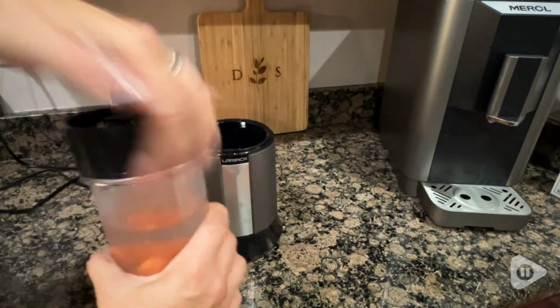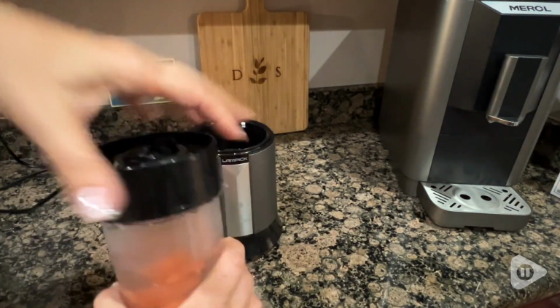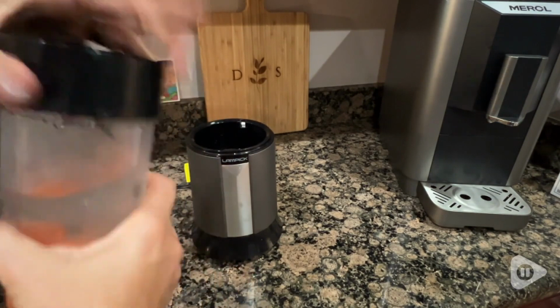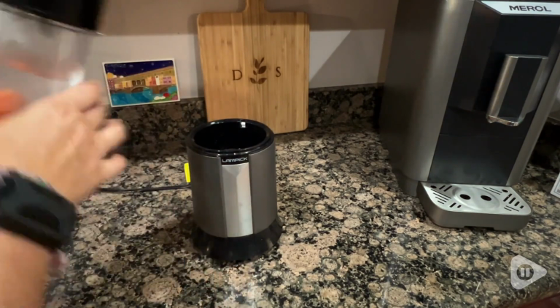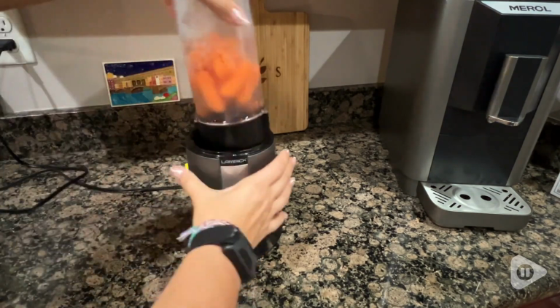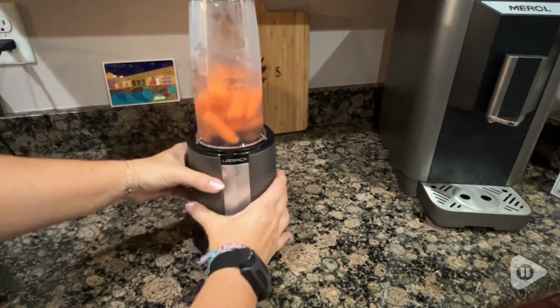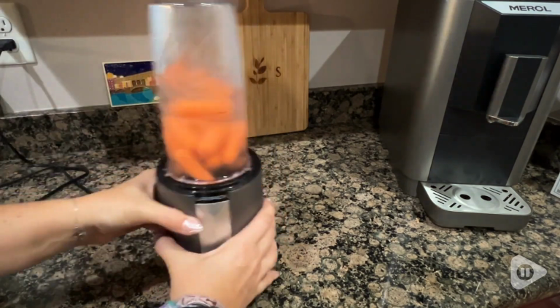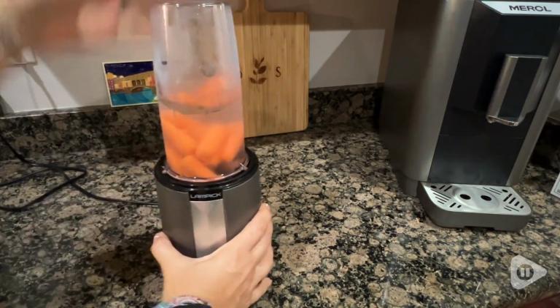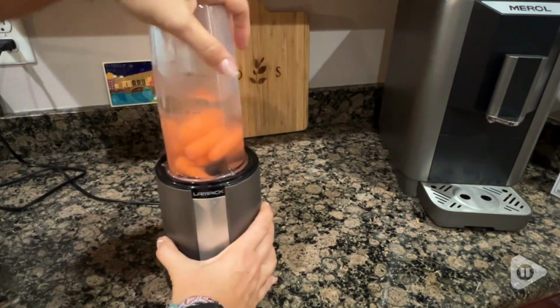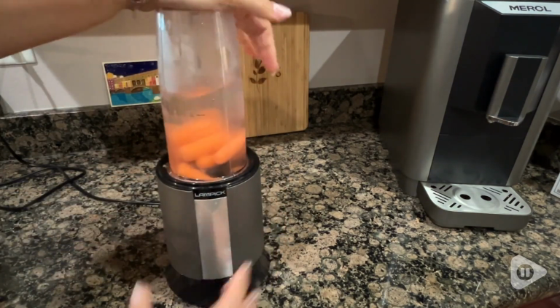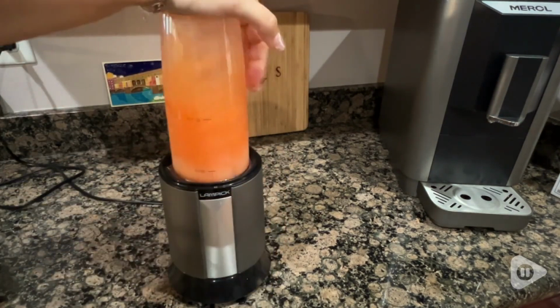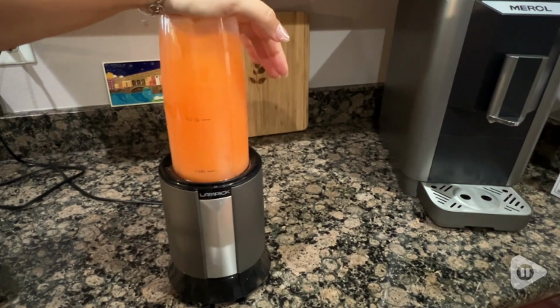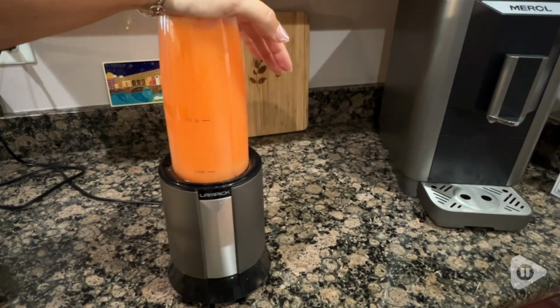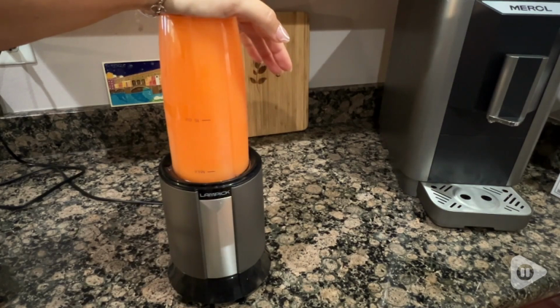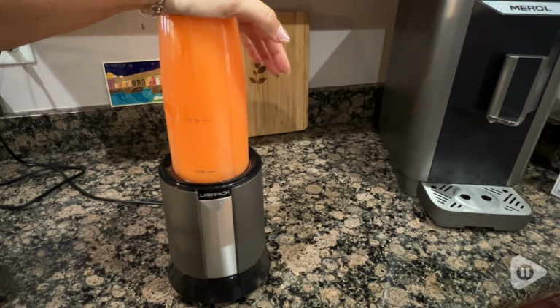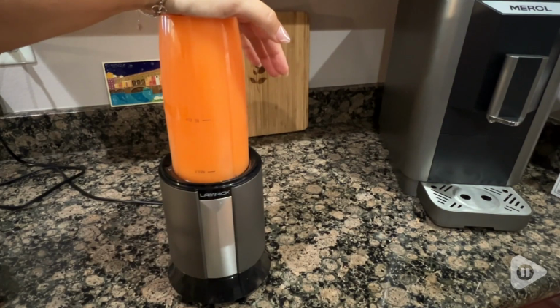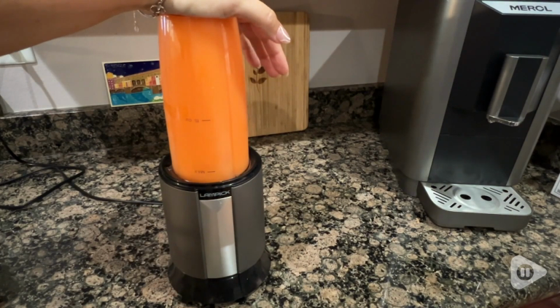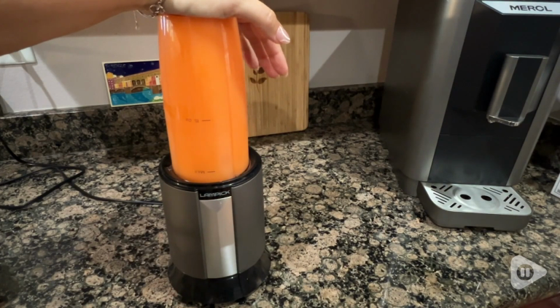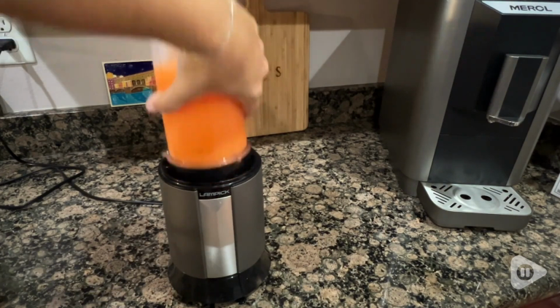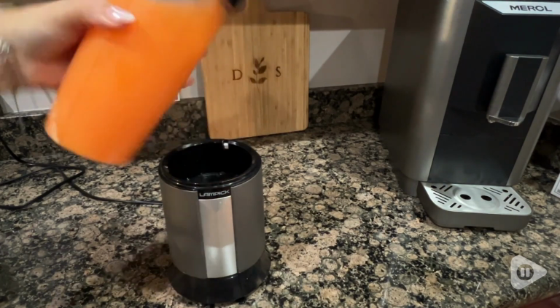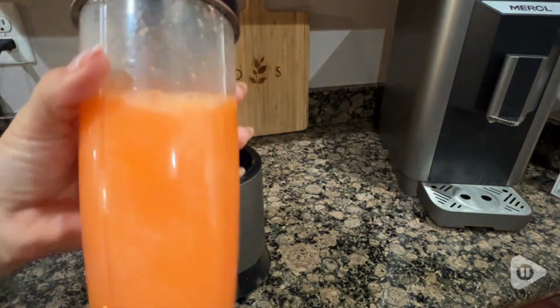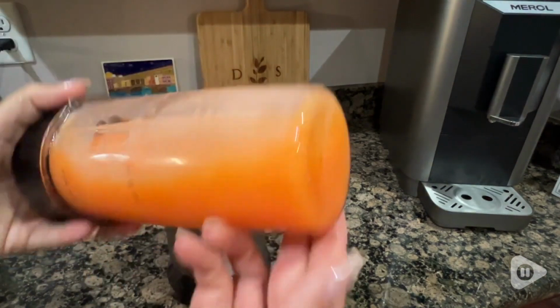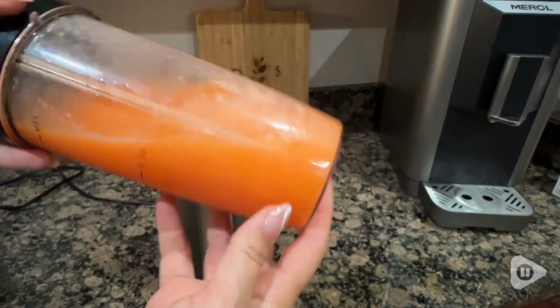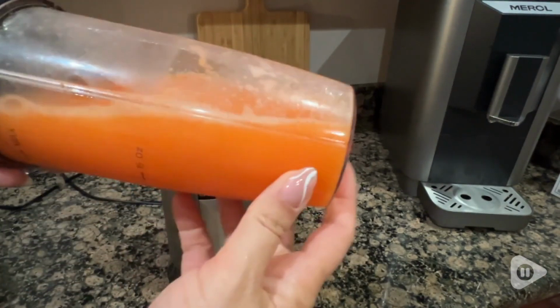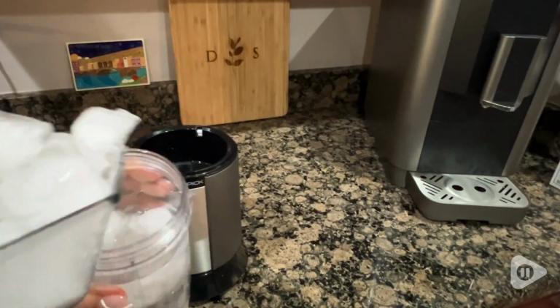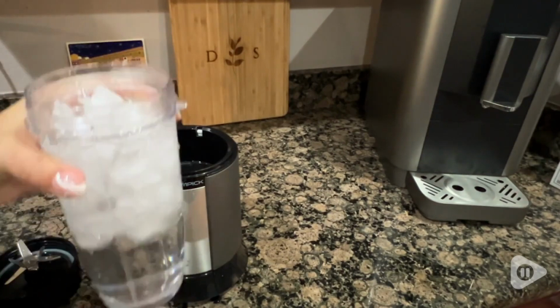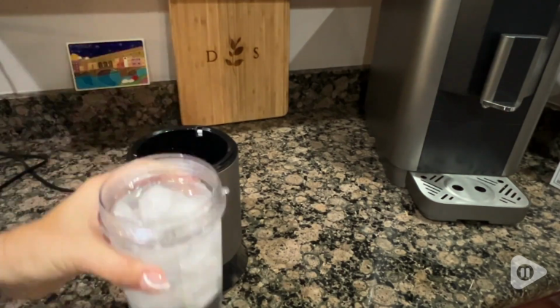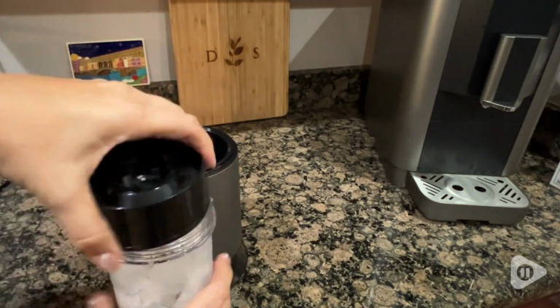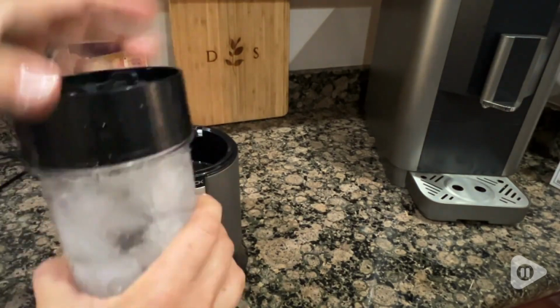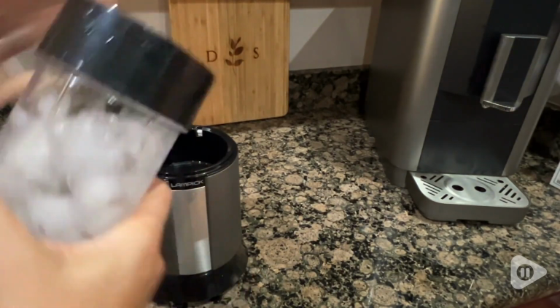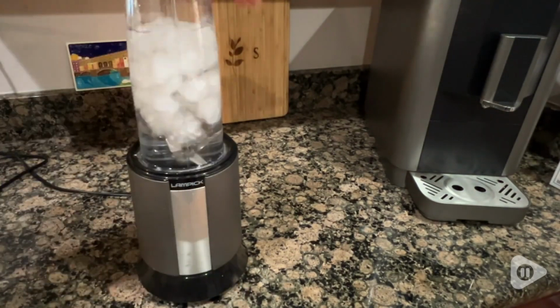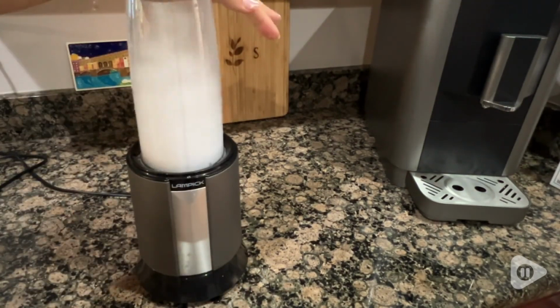And as you can see, literally in seconds, those baby carrots are reduced to nothing but liquid. I even wanted to do some ice because some blenders have a challenge doing ice well, and this was perfect.